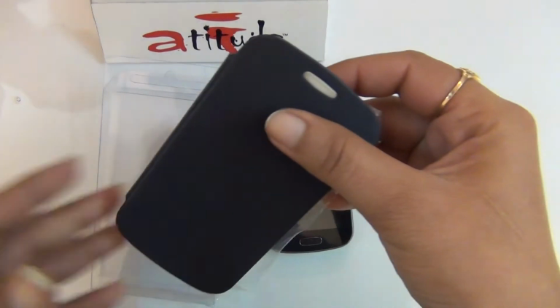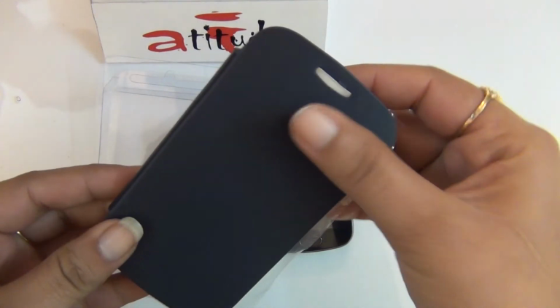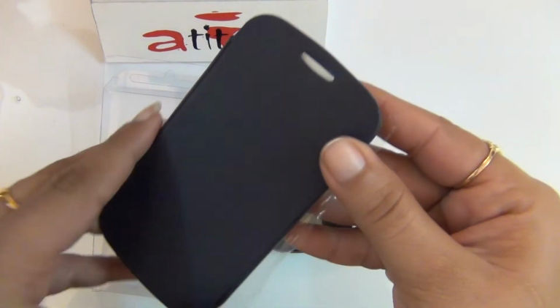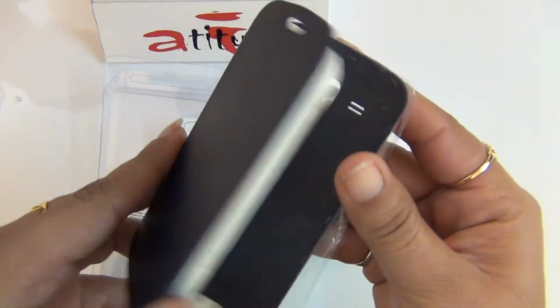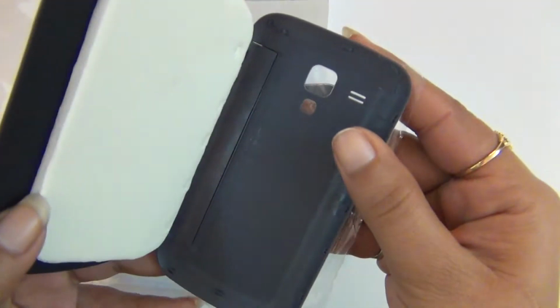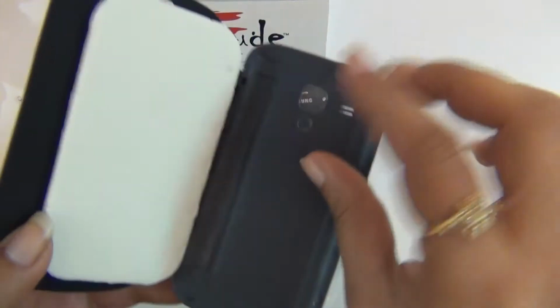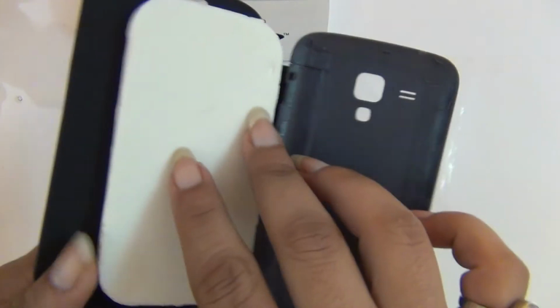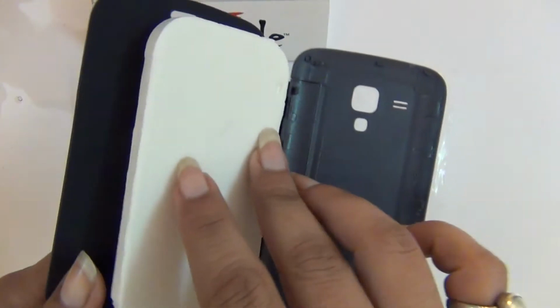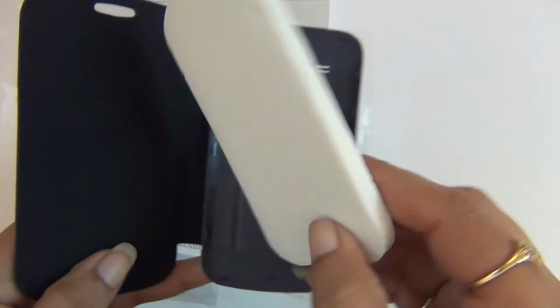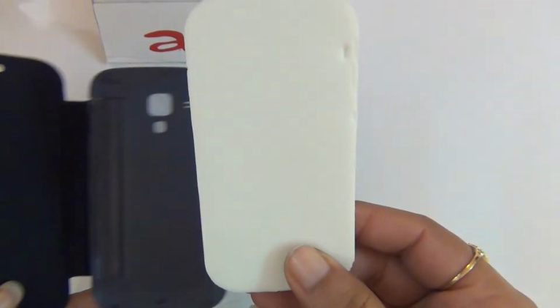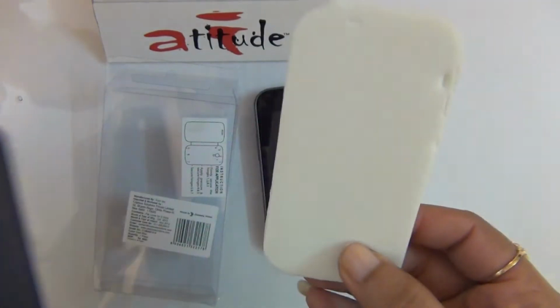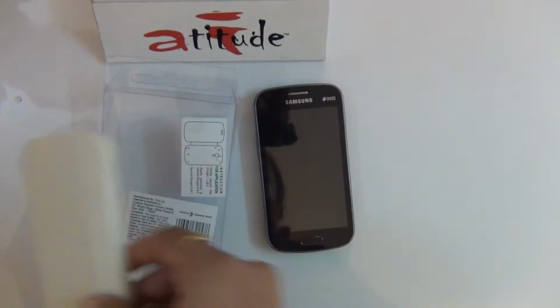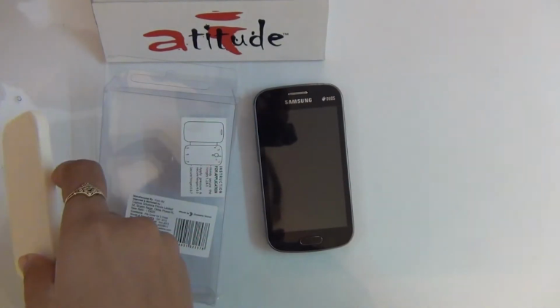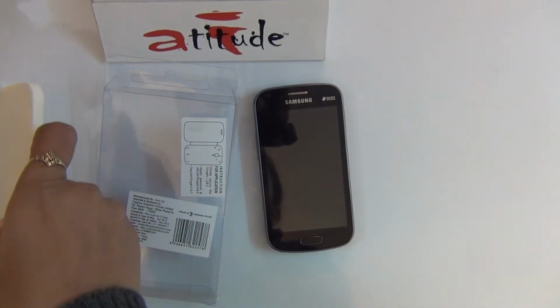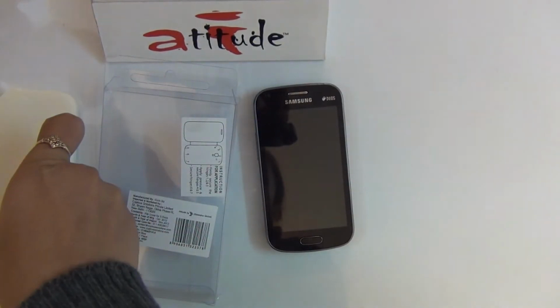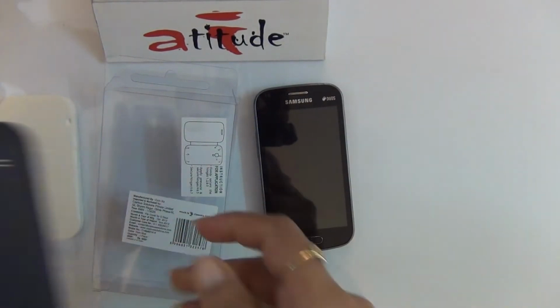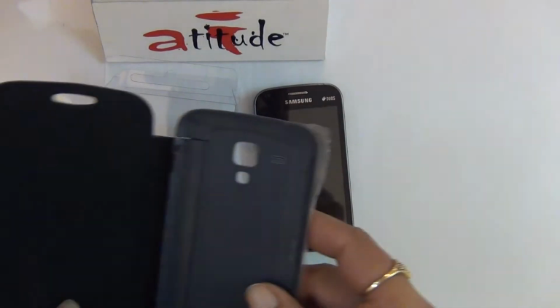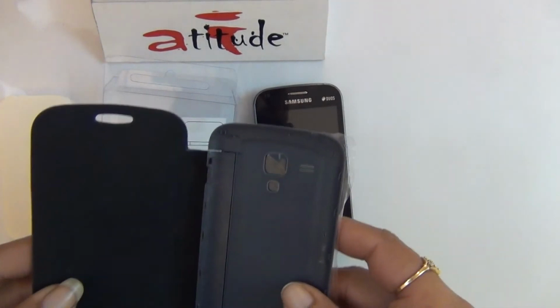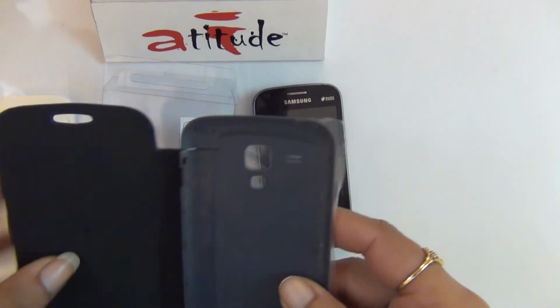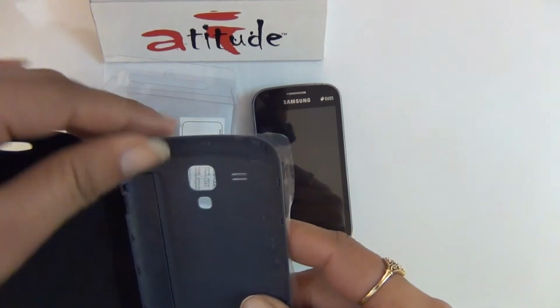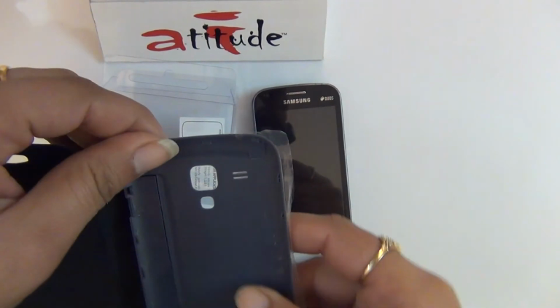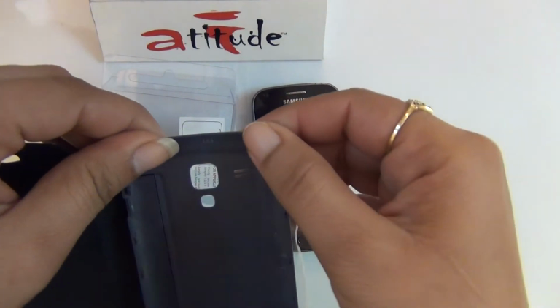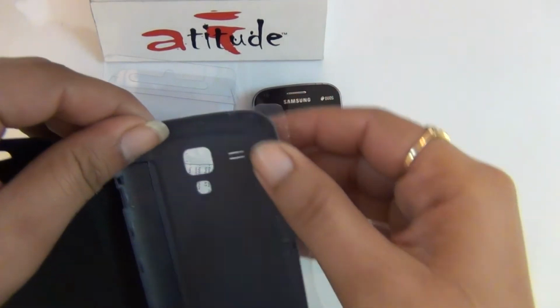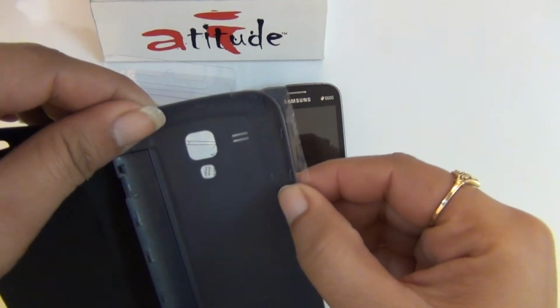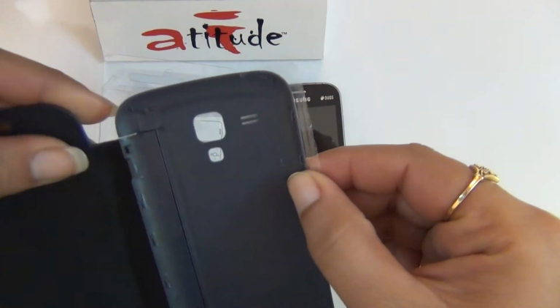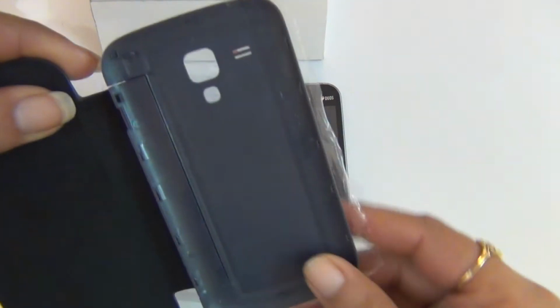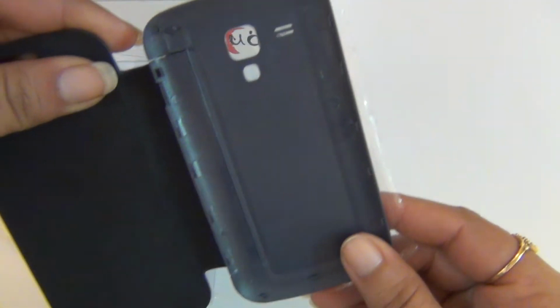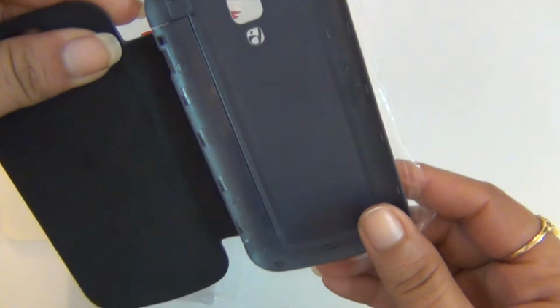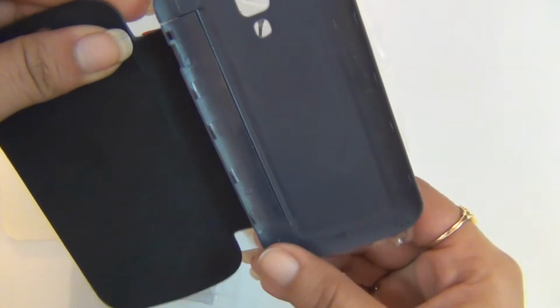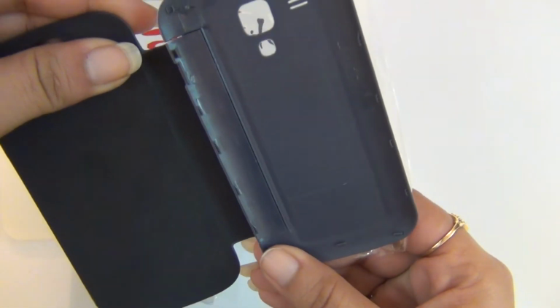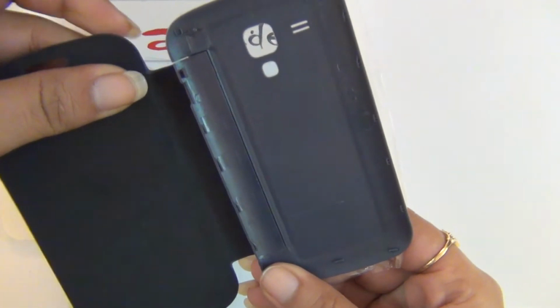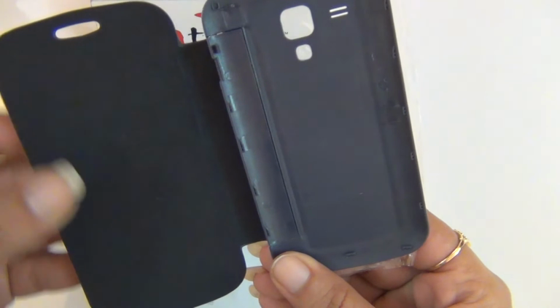Foam has been provided inside the cover to prevent any damage. Here are the hinges, as mentioned in the application instruction sticker on the back.